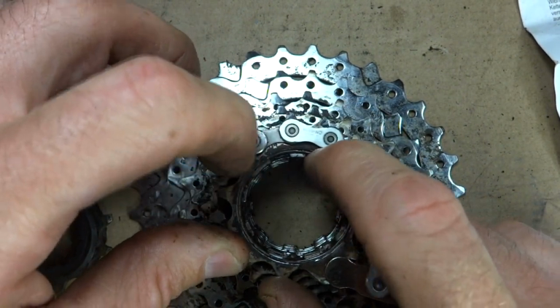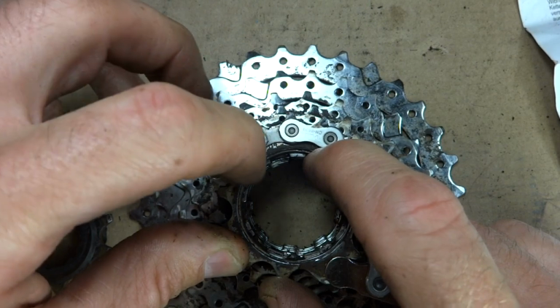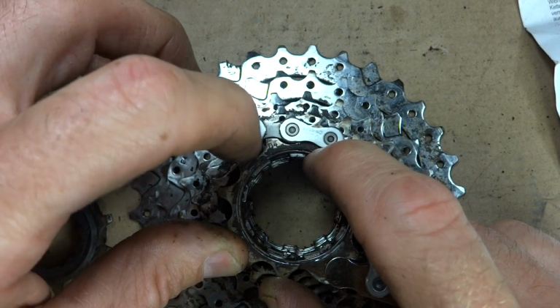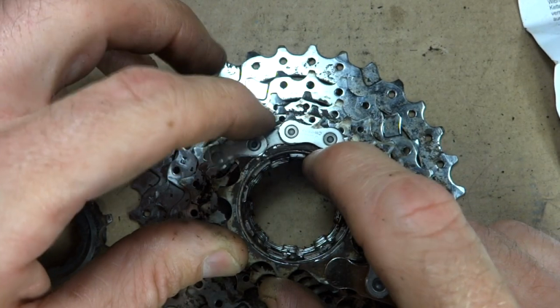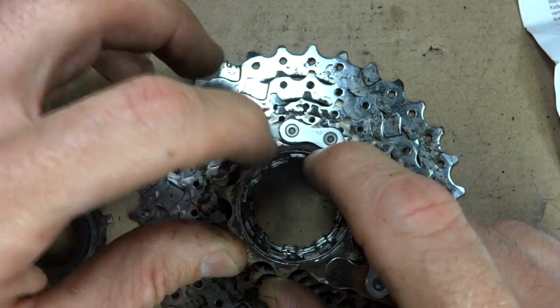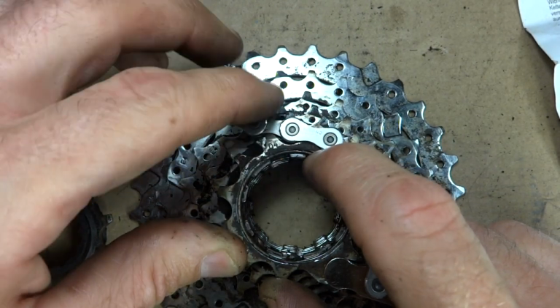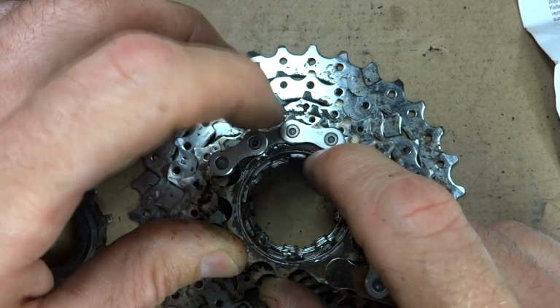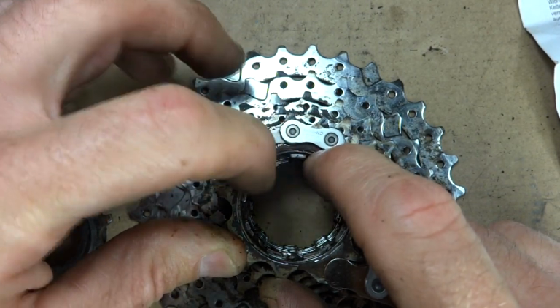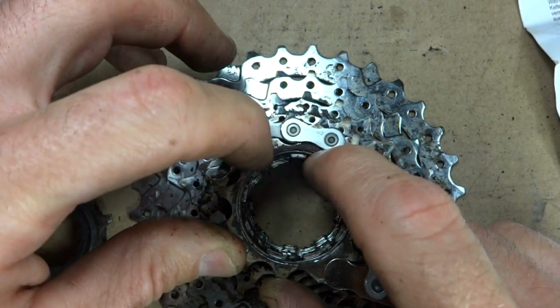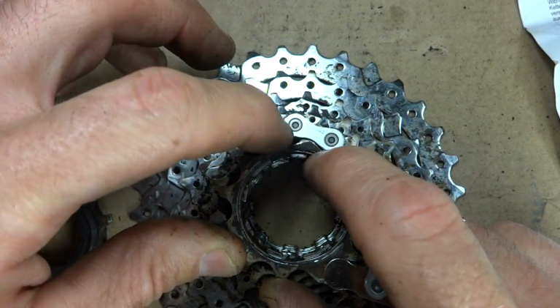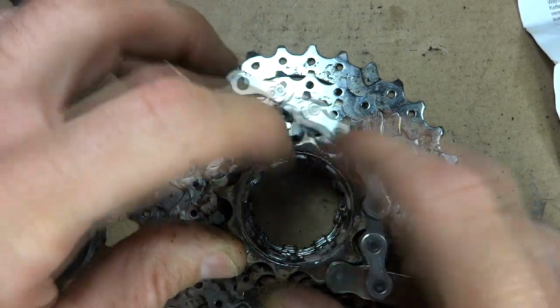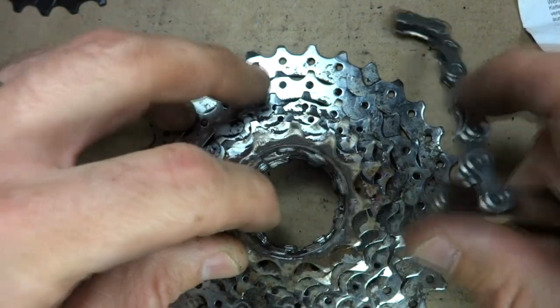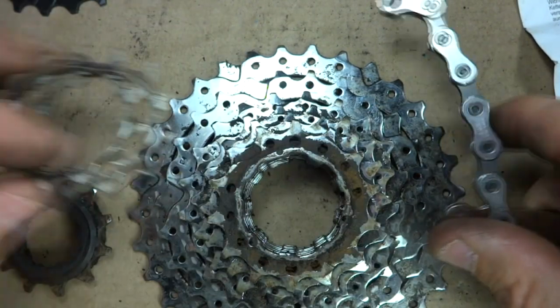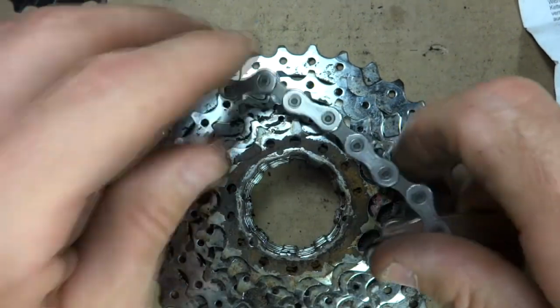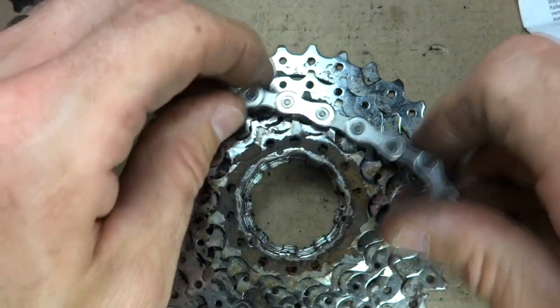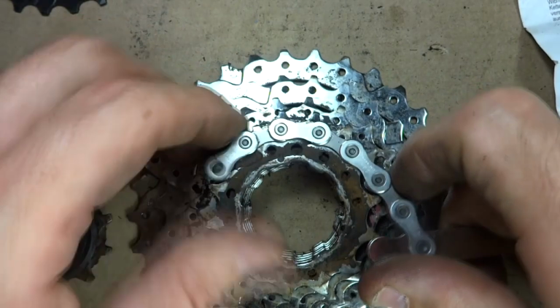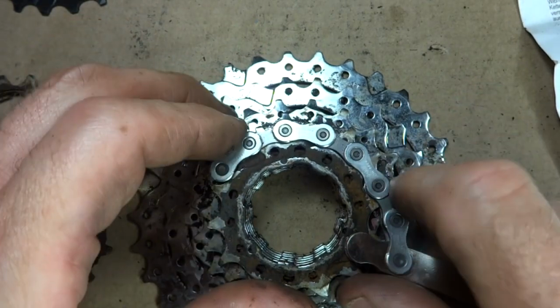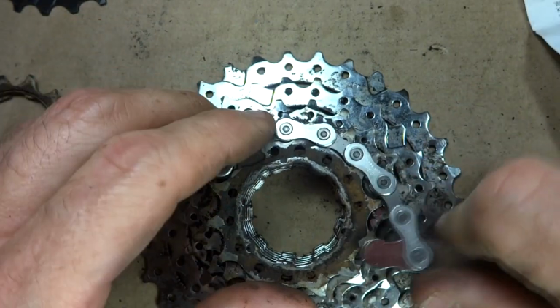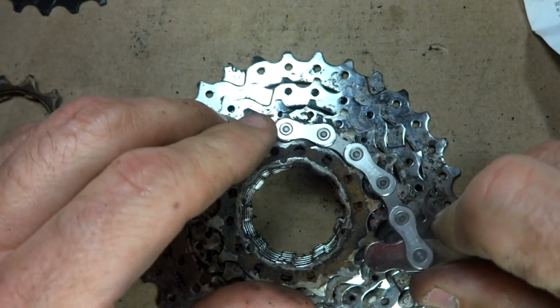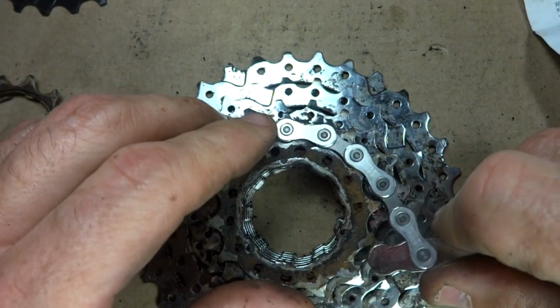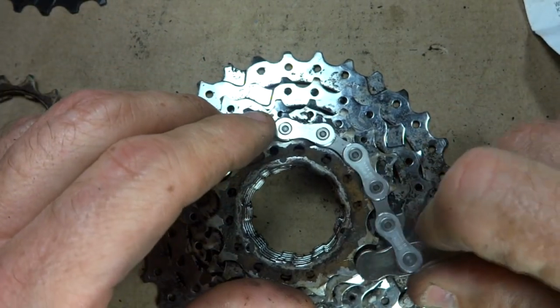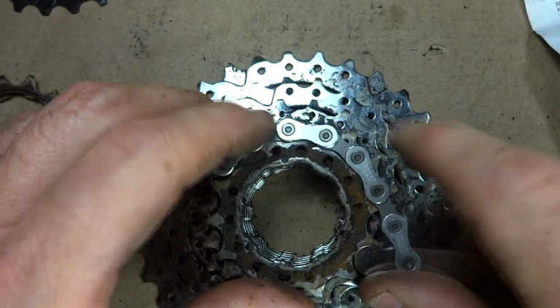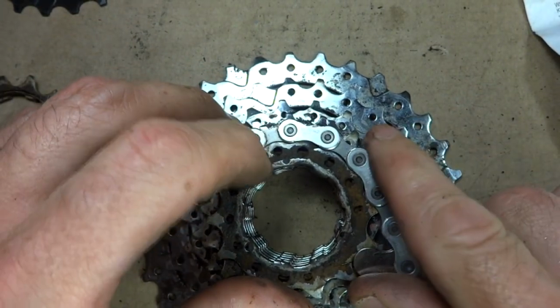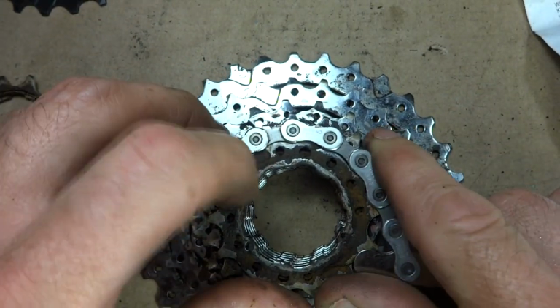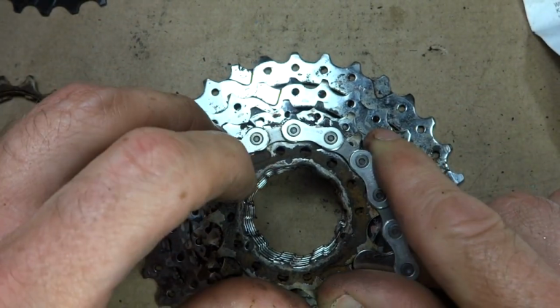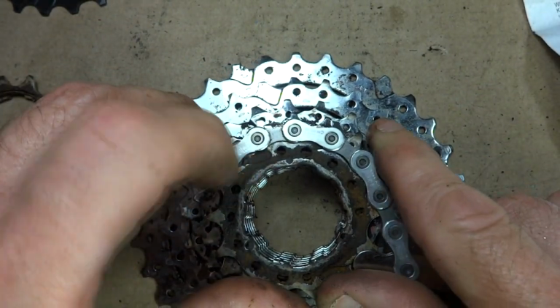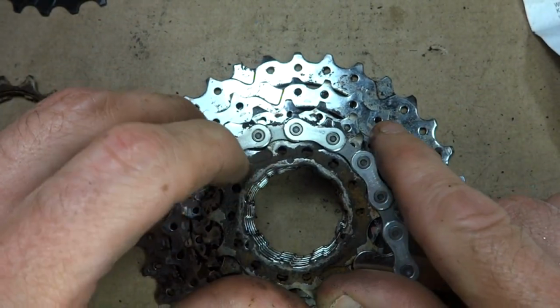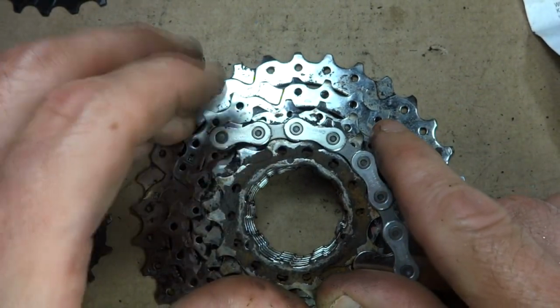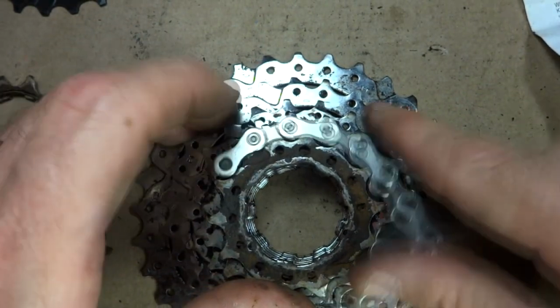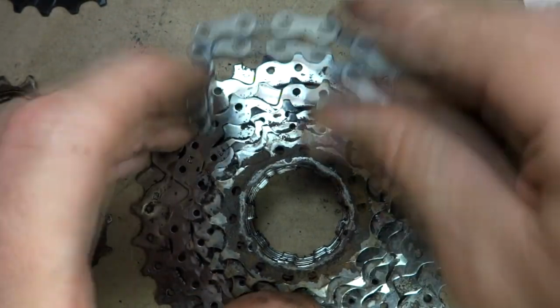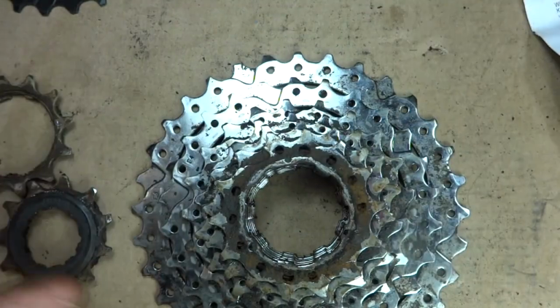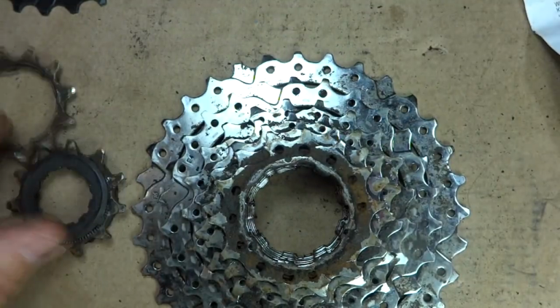There's a little resistance on this tooth, it's catching a little bit. So this cassette is worn and definitely needs to be replaced.